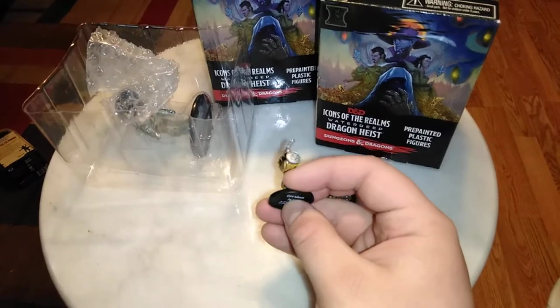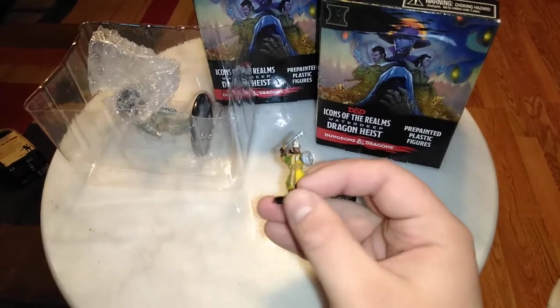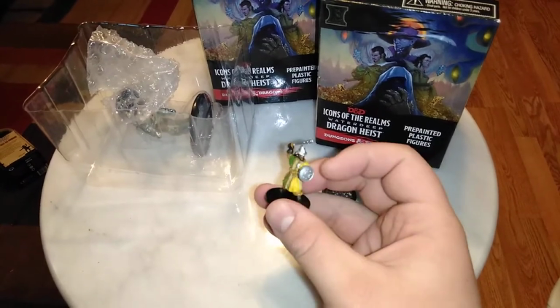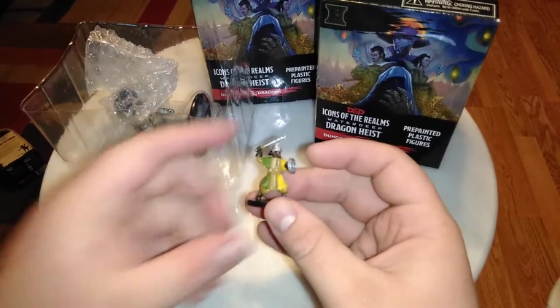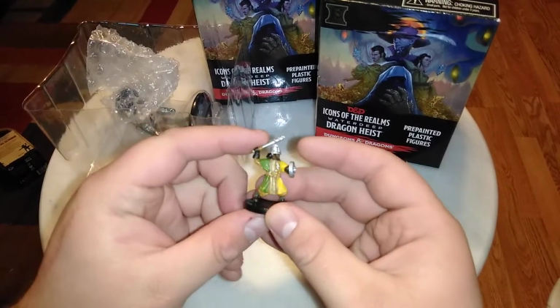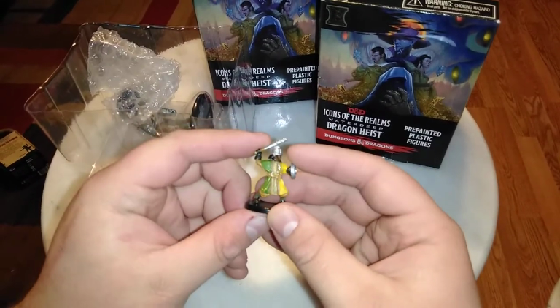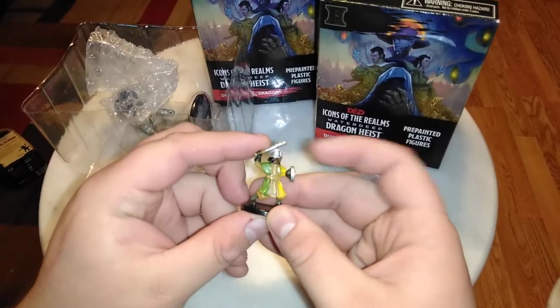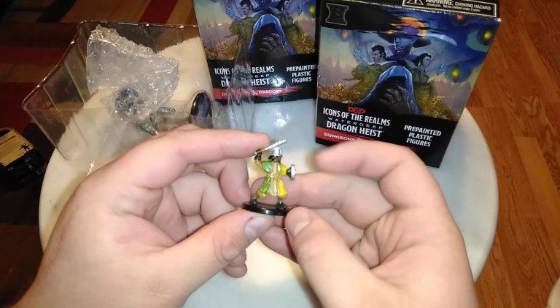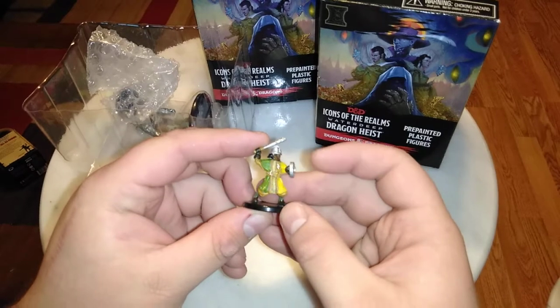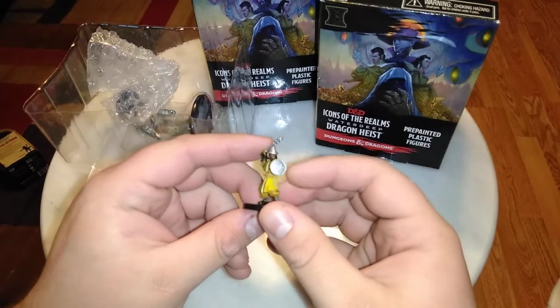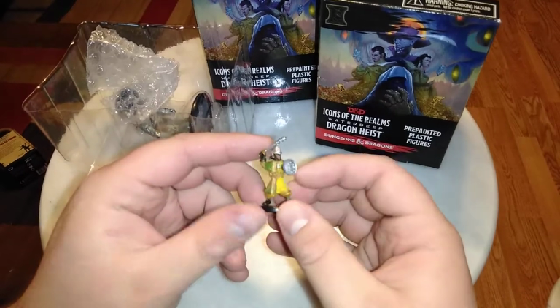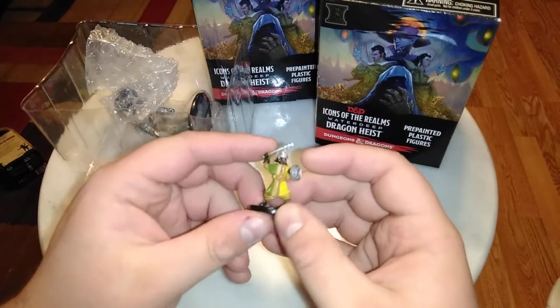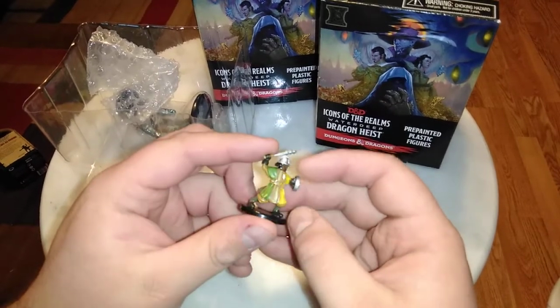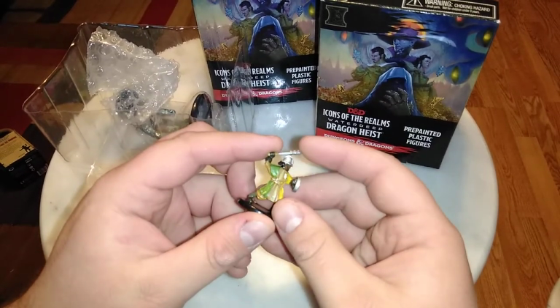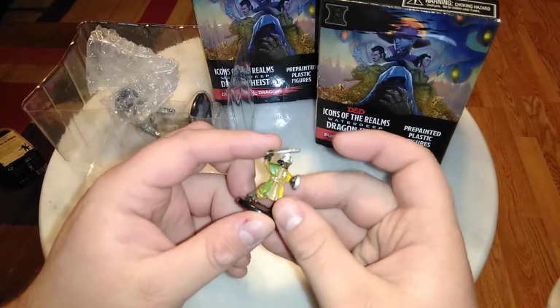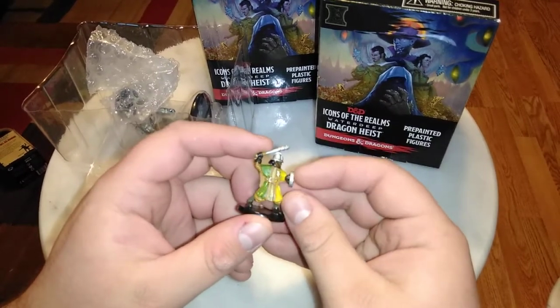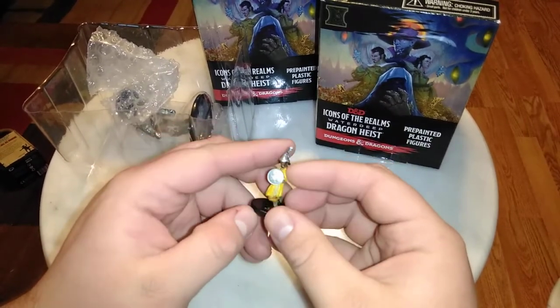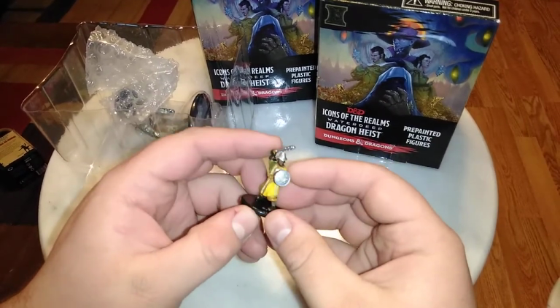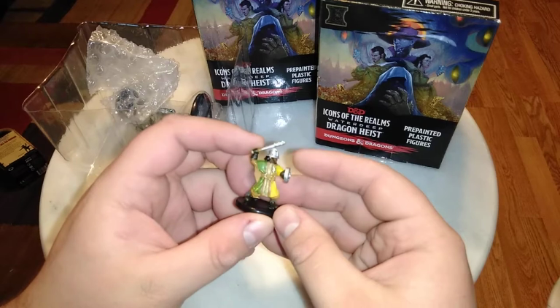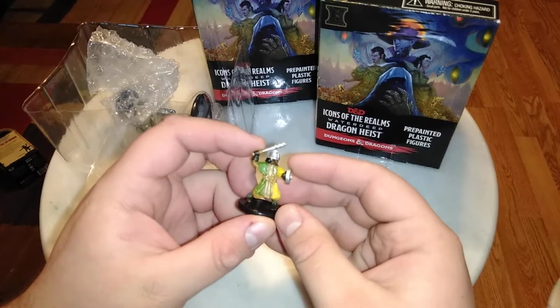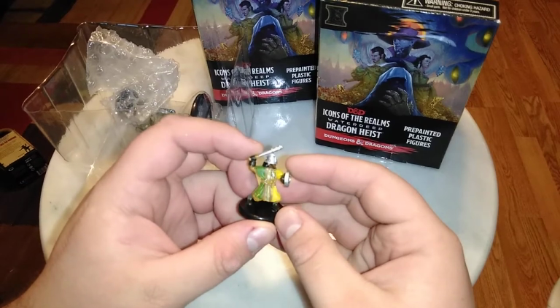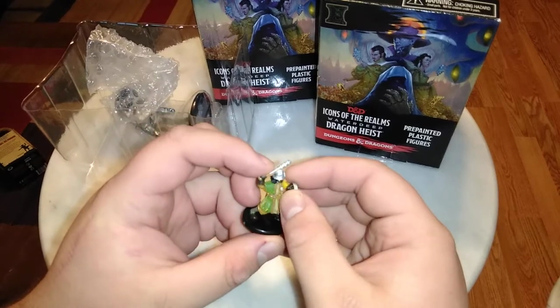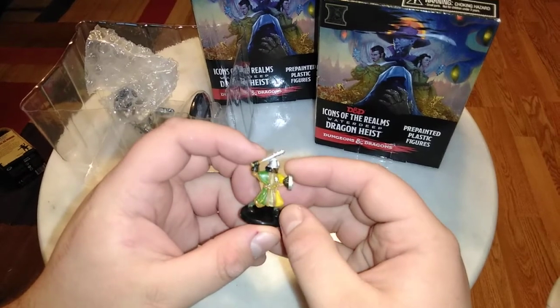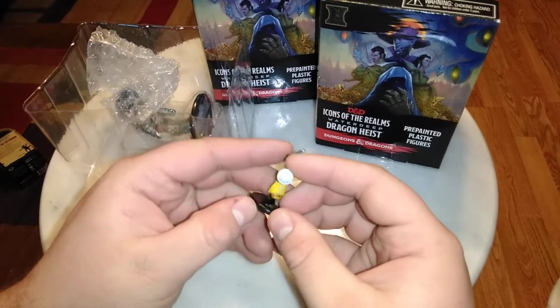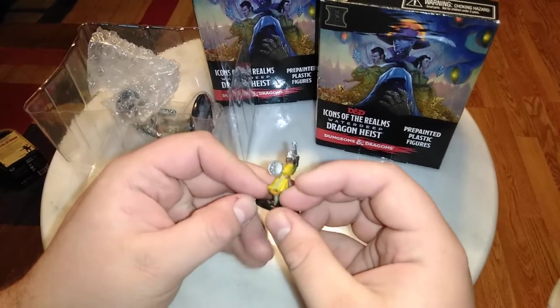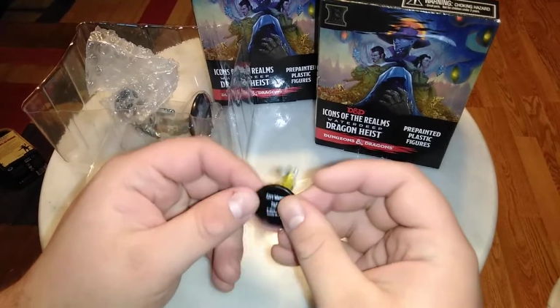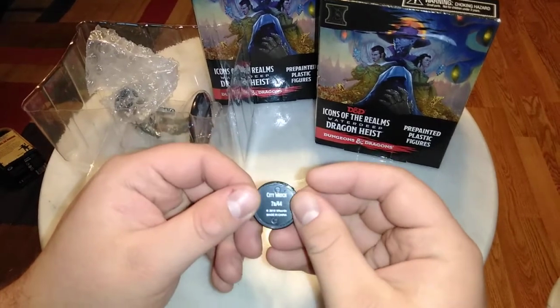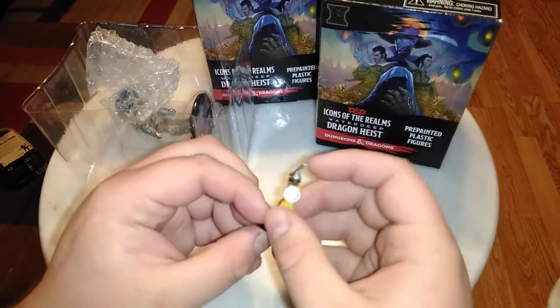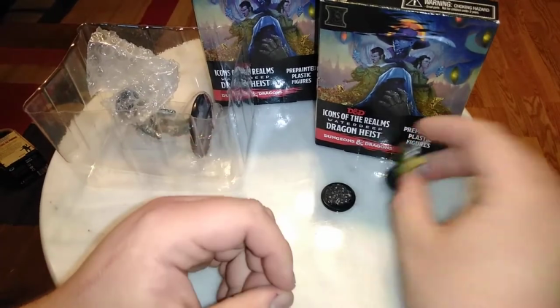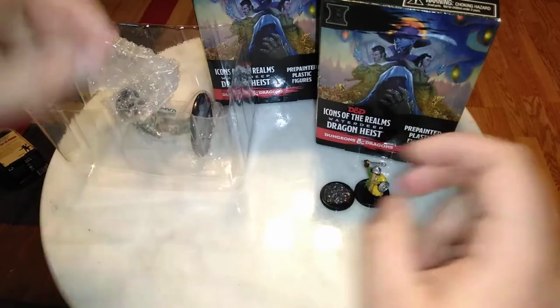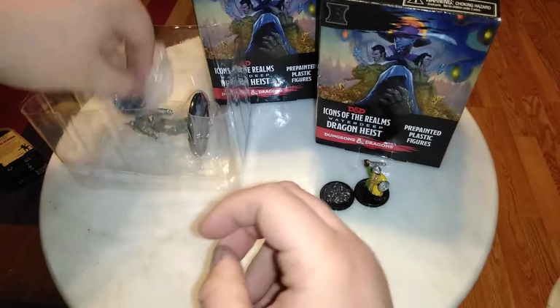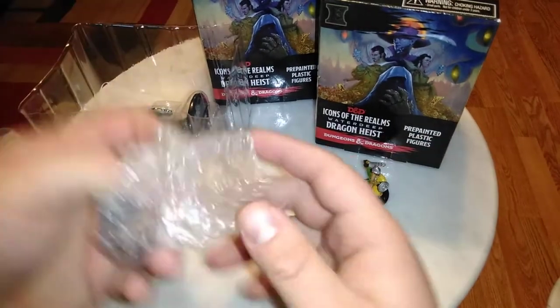Next up we have the City Watch, this is 7B, the darker skin variant. The only difference between variants is literally skin color. Nice little club here, a nice buckler shield for defending himself, there's a little badge there — a nice, useful character for a guard in the game.